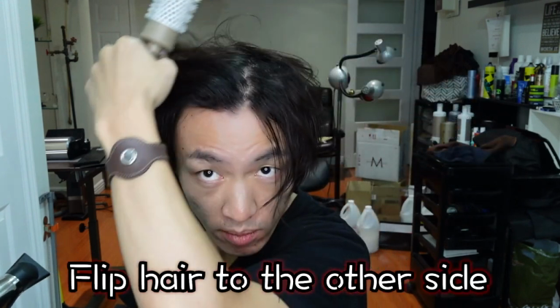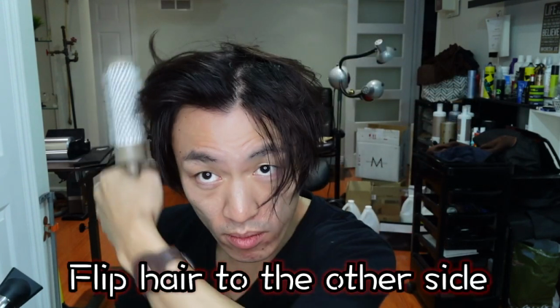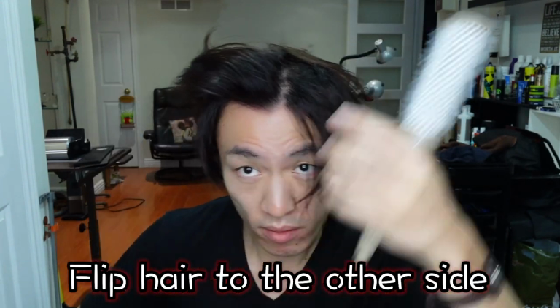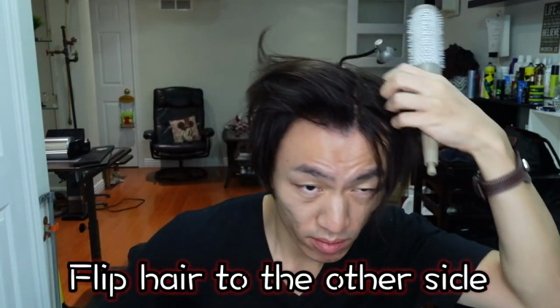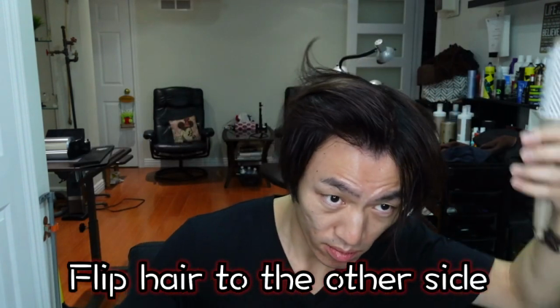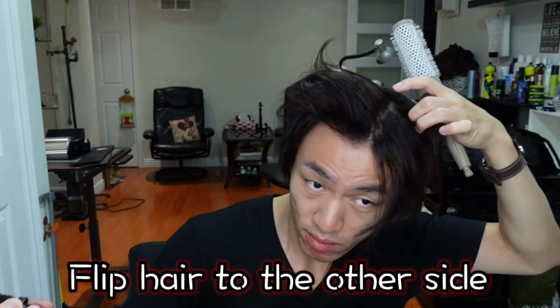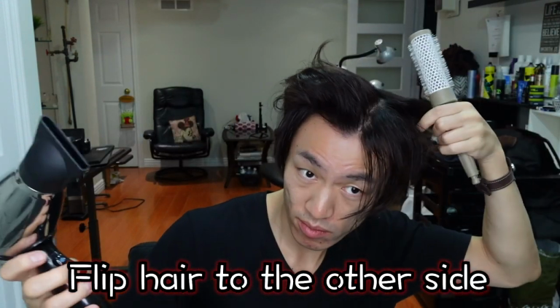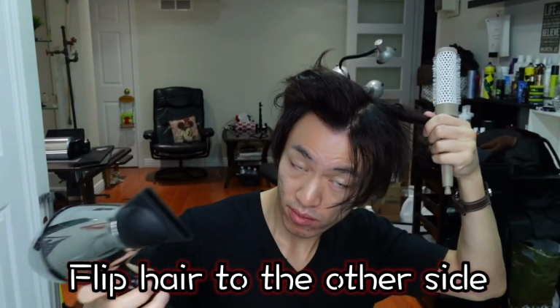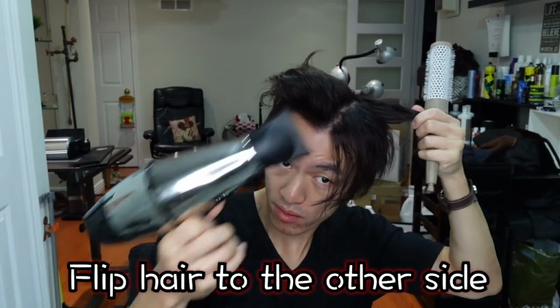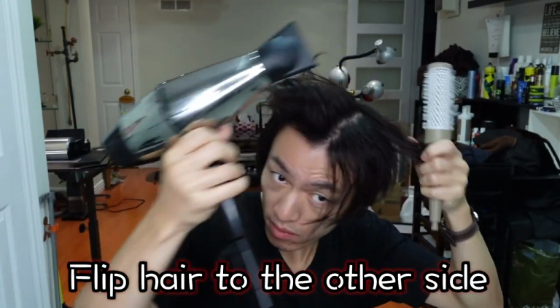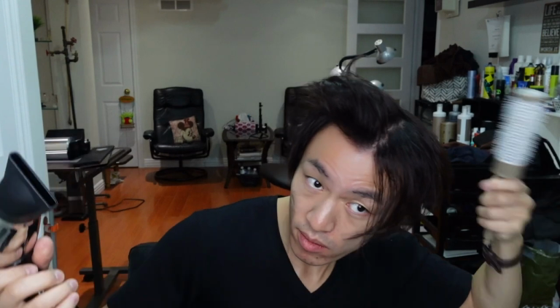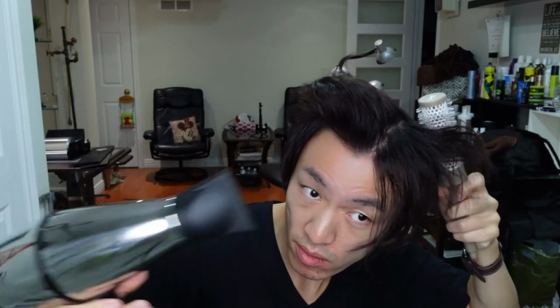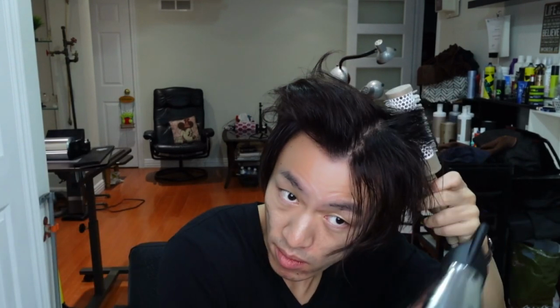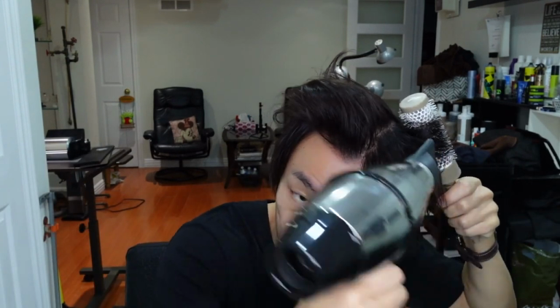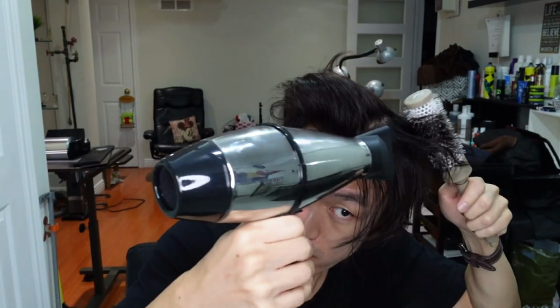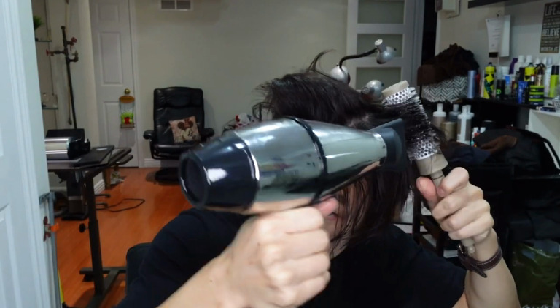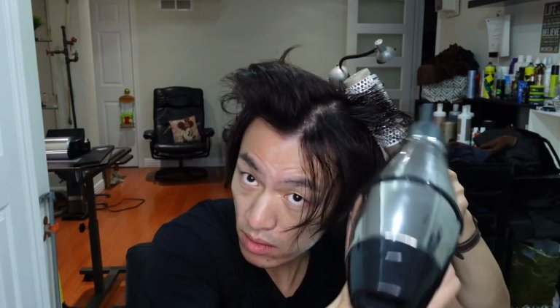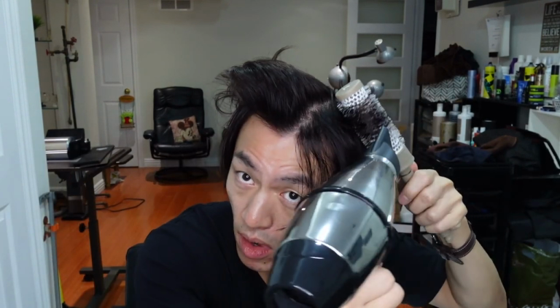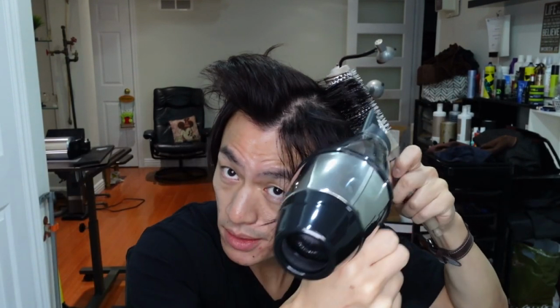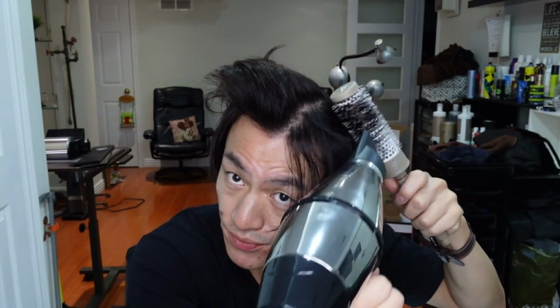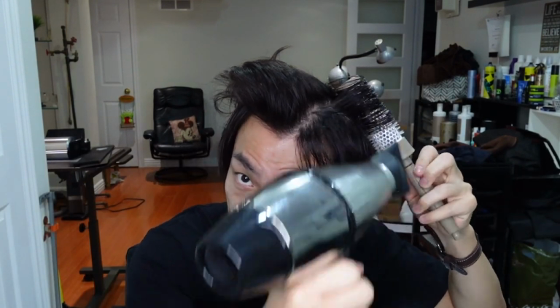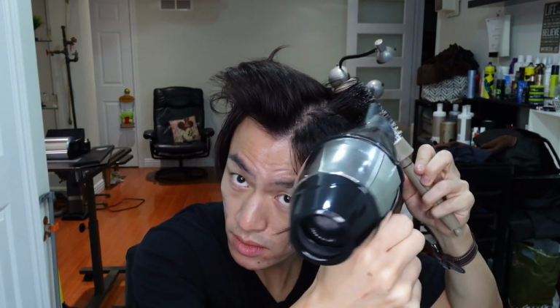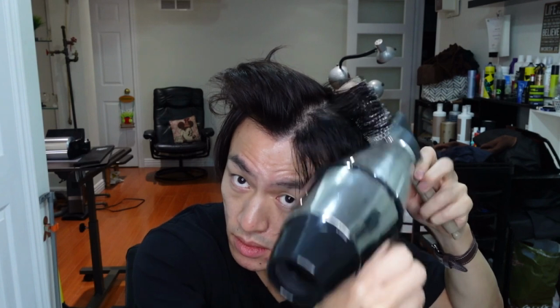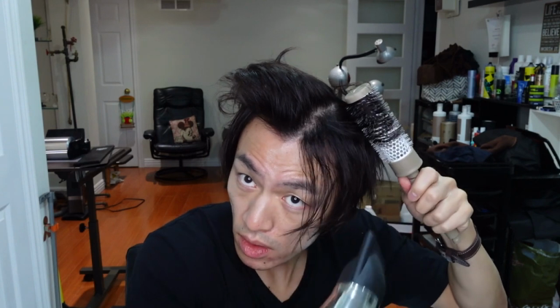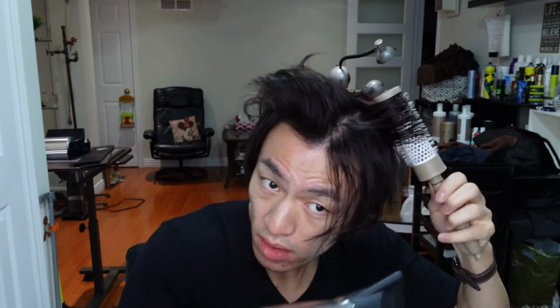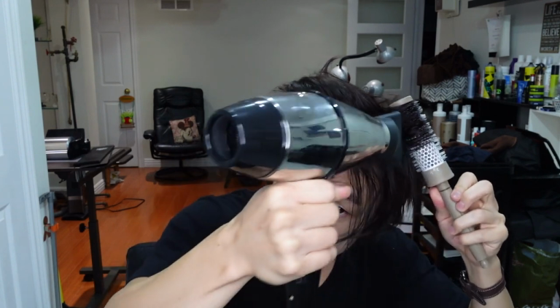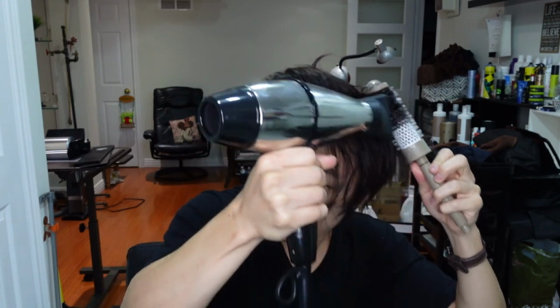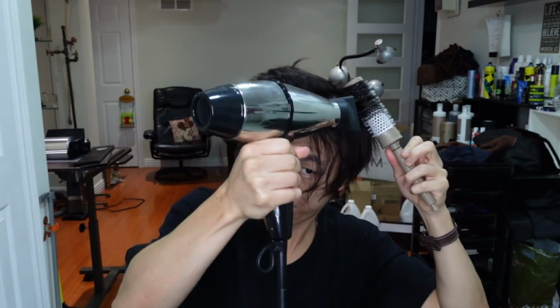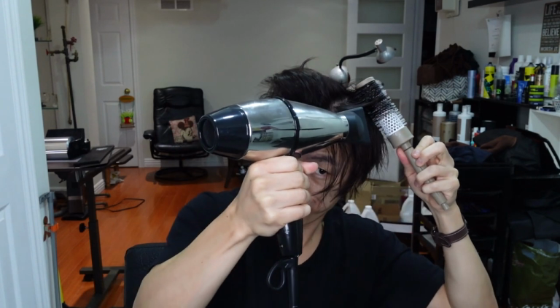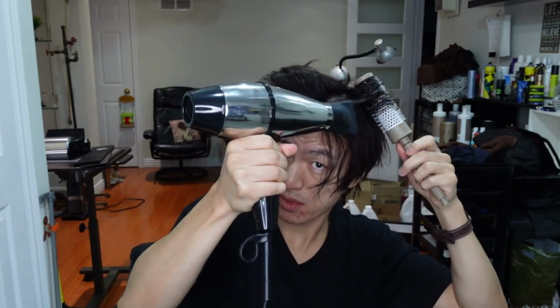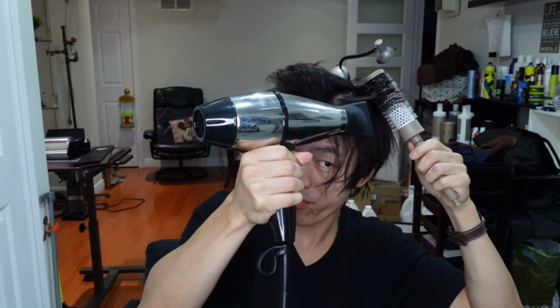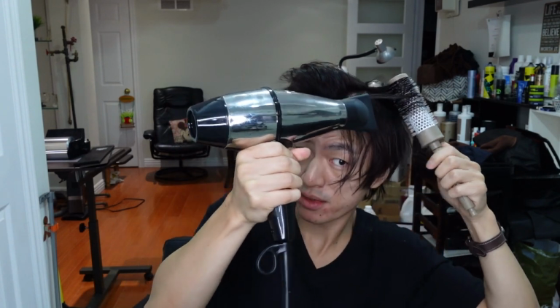Once you're done, flip what you just did to the other side. Now we're going to work on the hair underneath. Using the same technique, starting from the back and moving forward after each section is done.